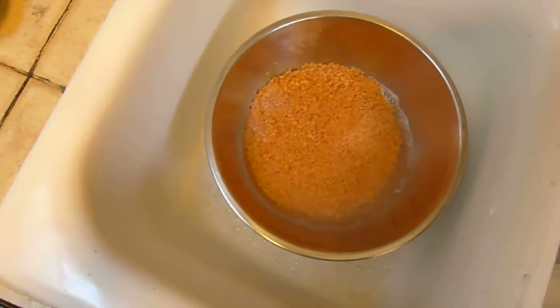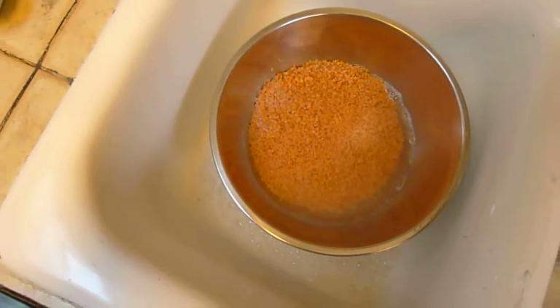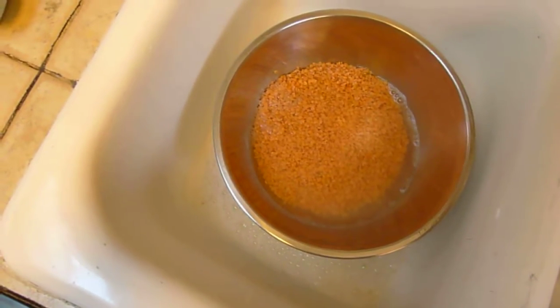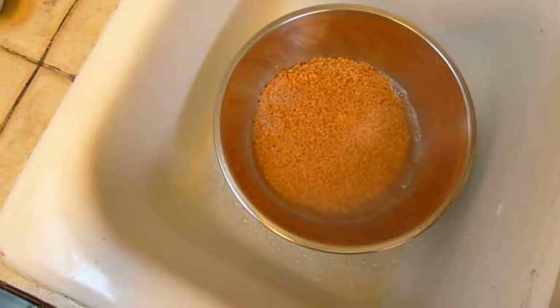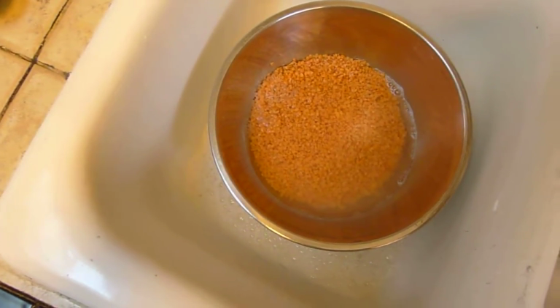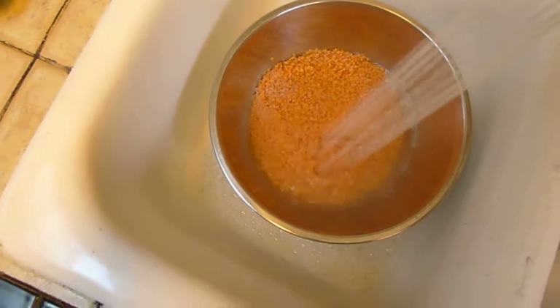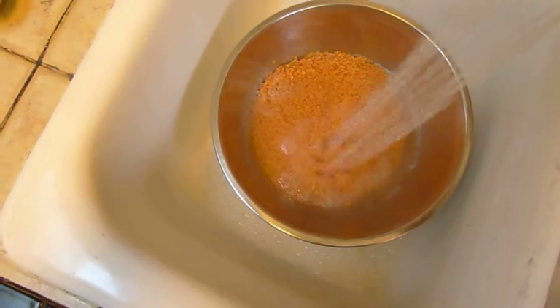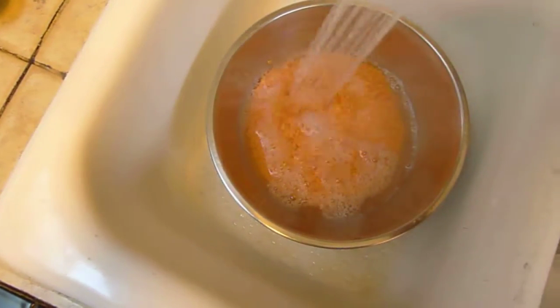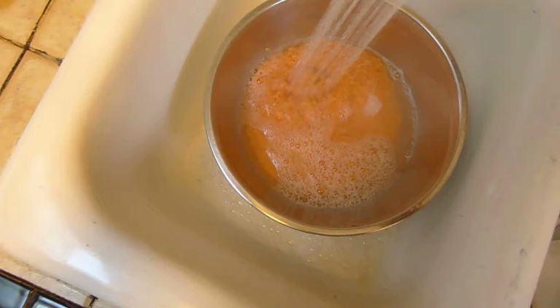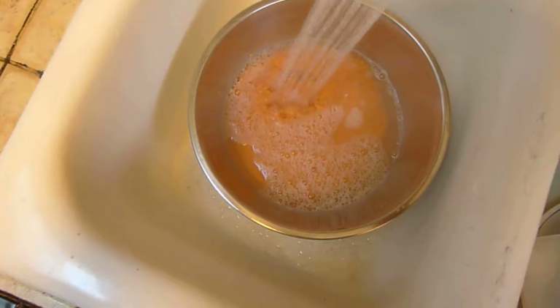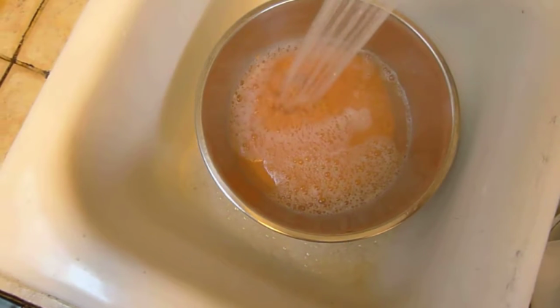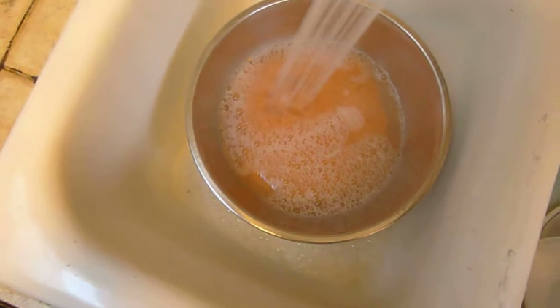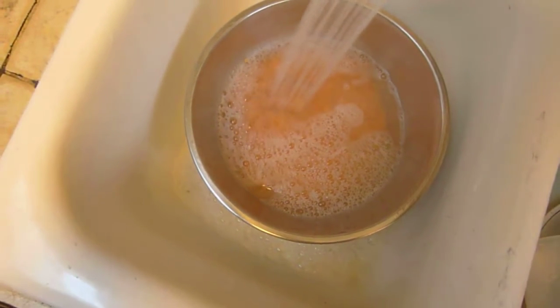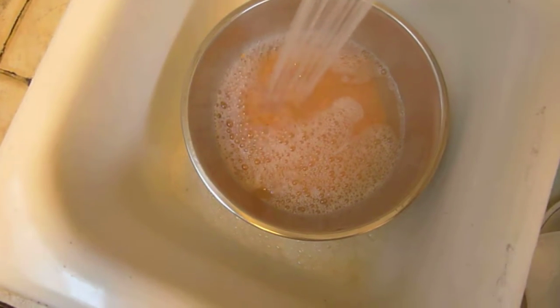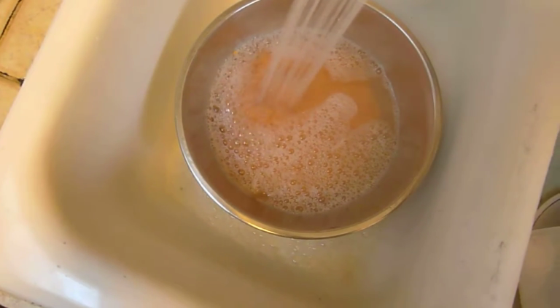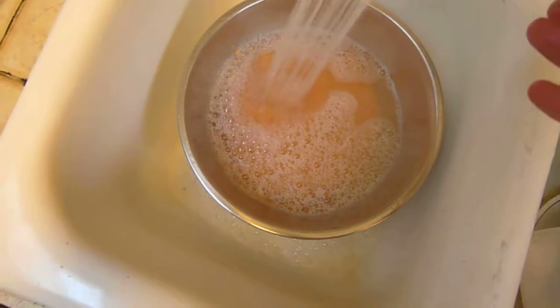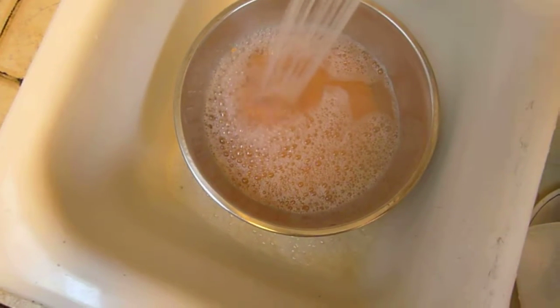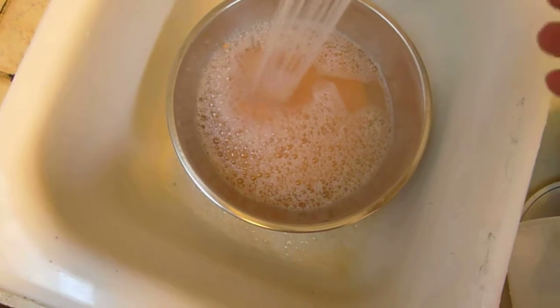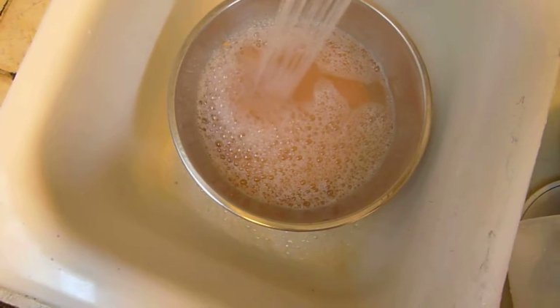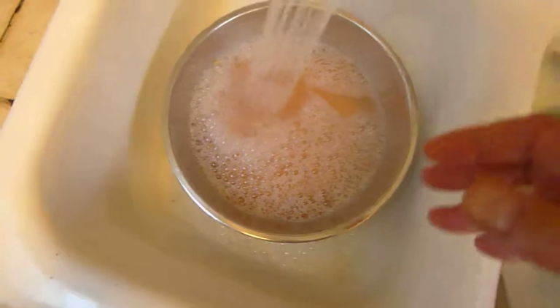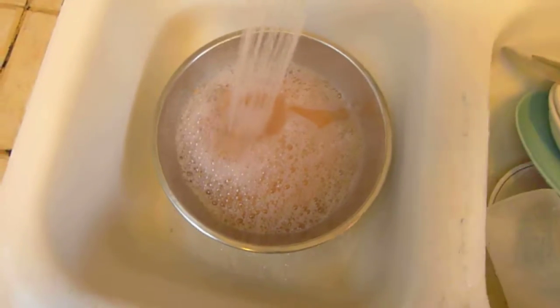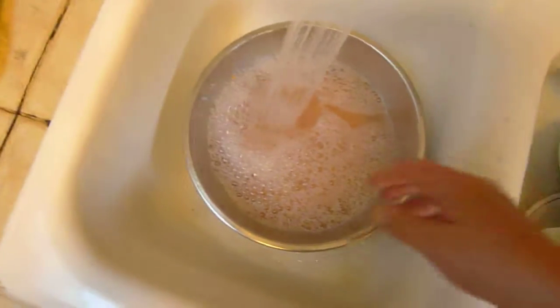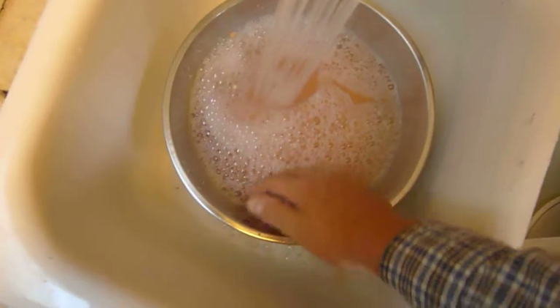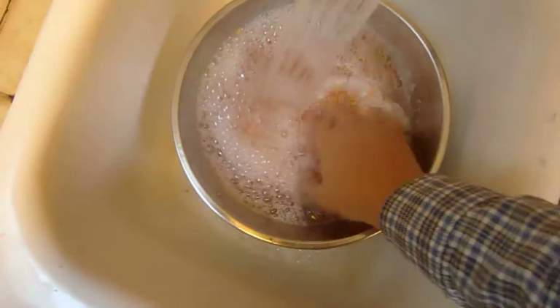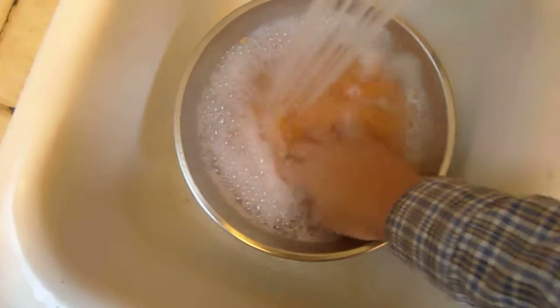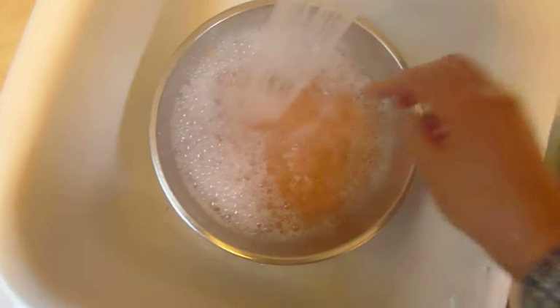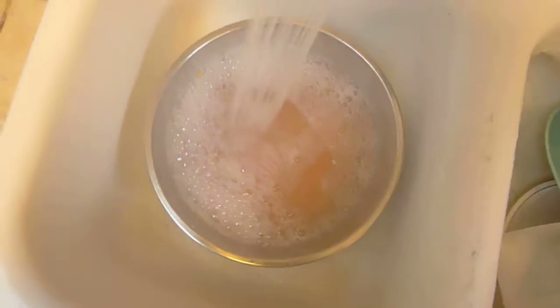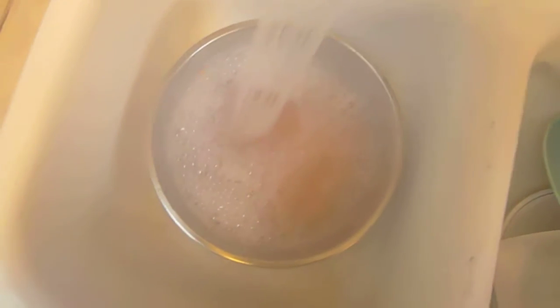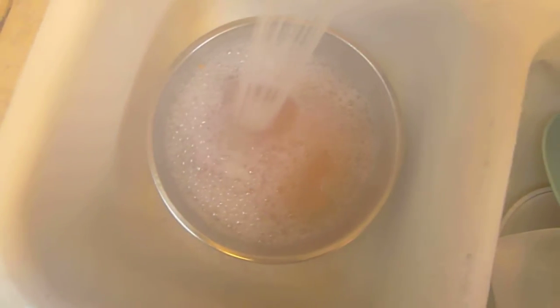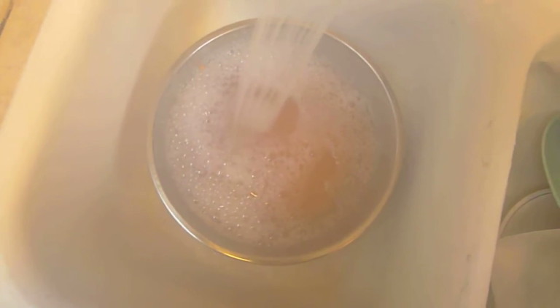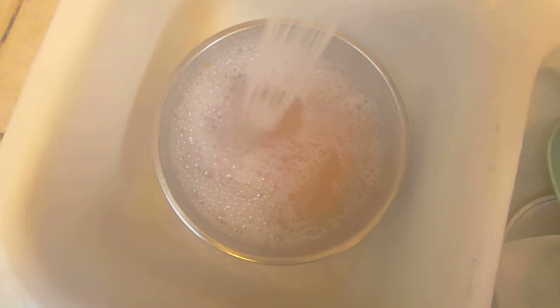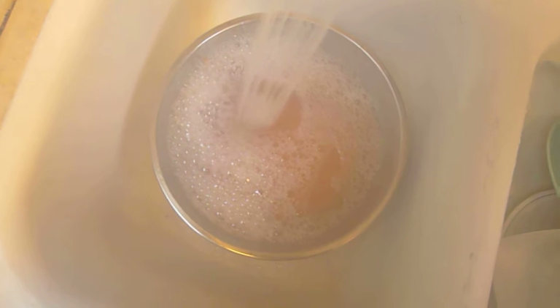By the way, this is exactly the same method I use with rice, although with rice I don't use hot water because rice is more delicate and I don't want to actually start the cooking process prematurely — otherwise your rice will be soggy.